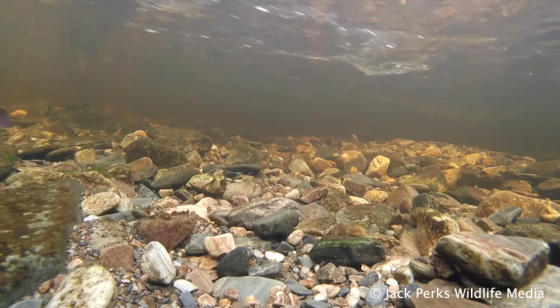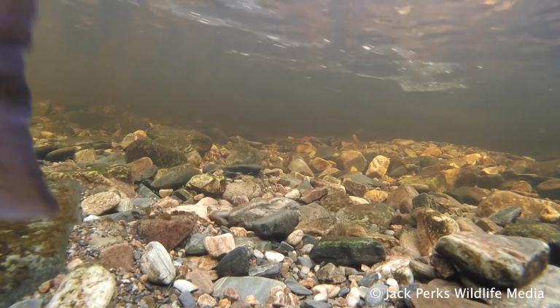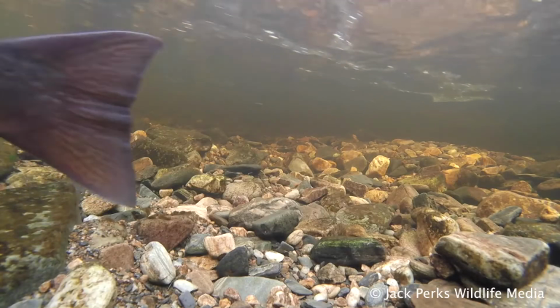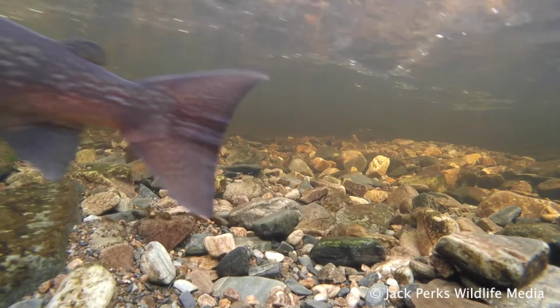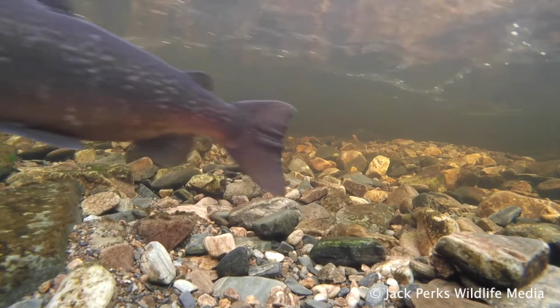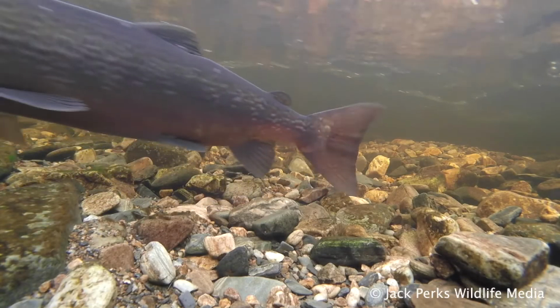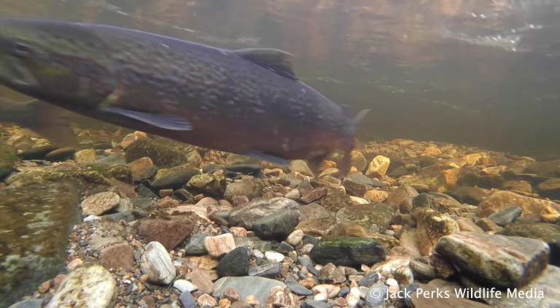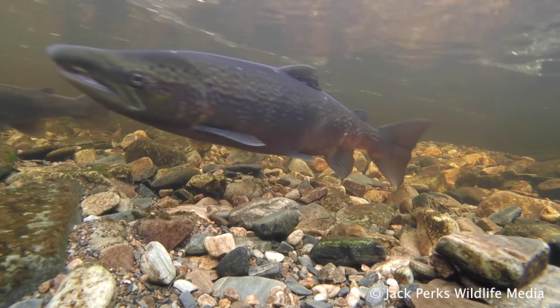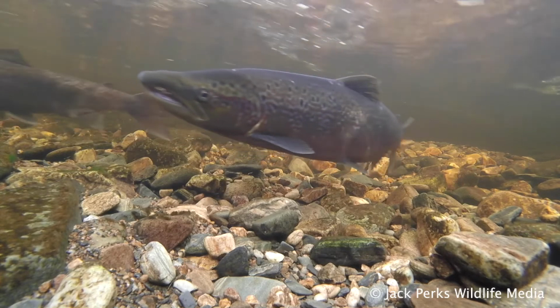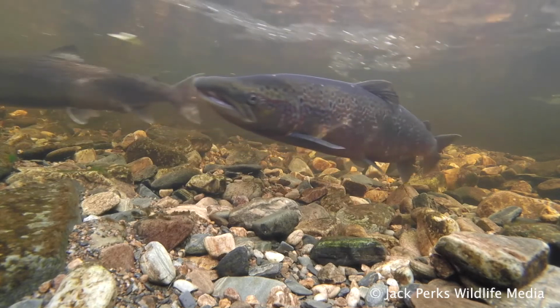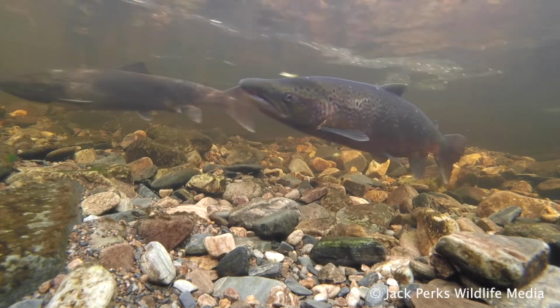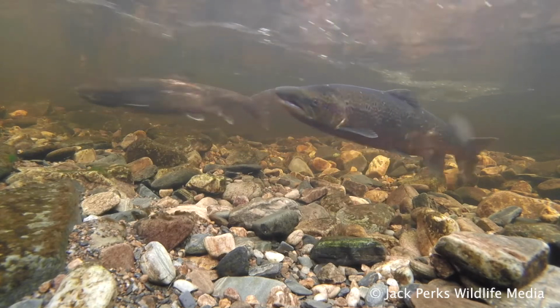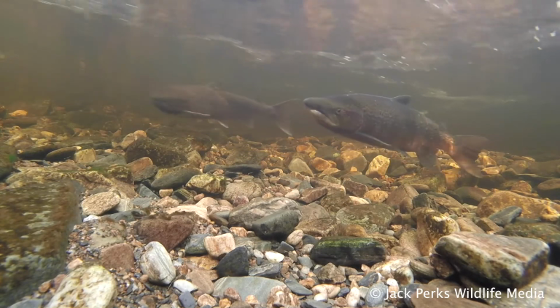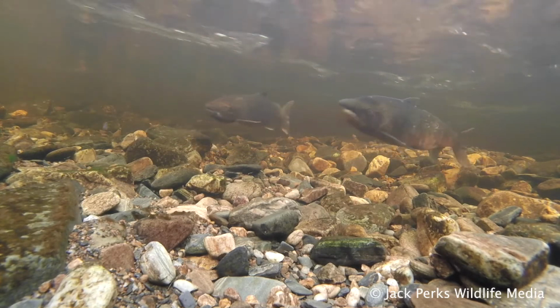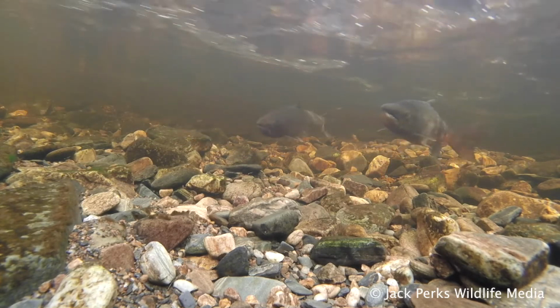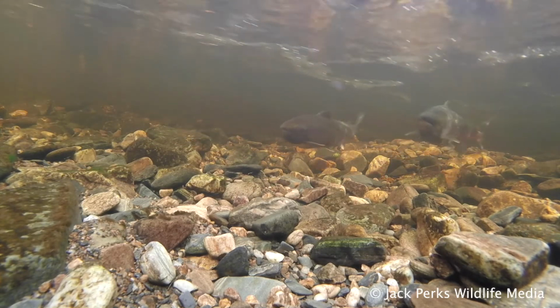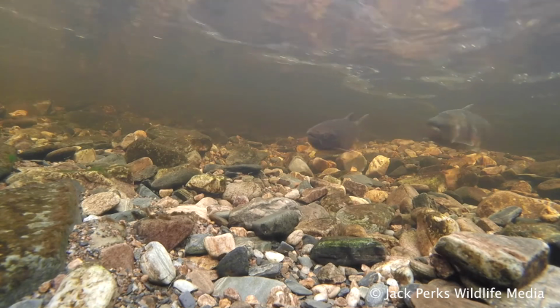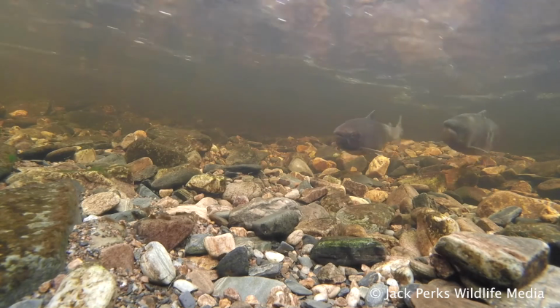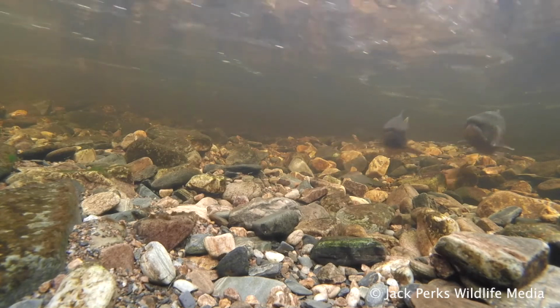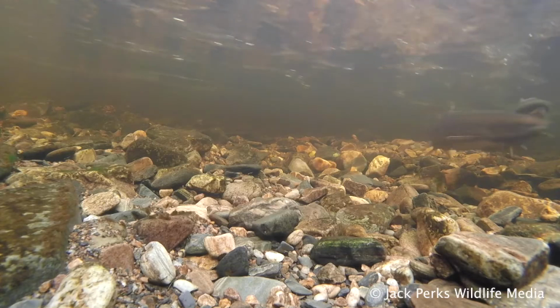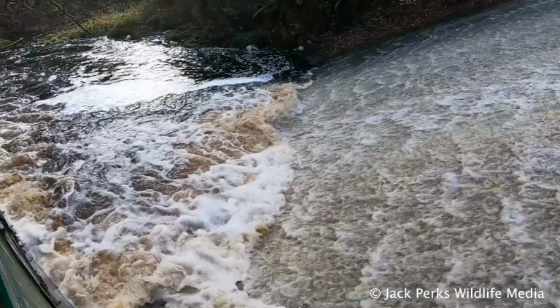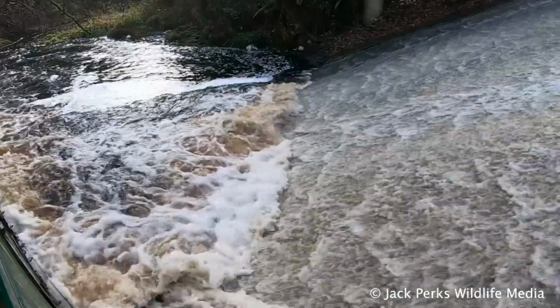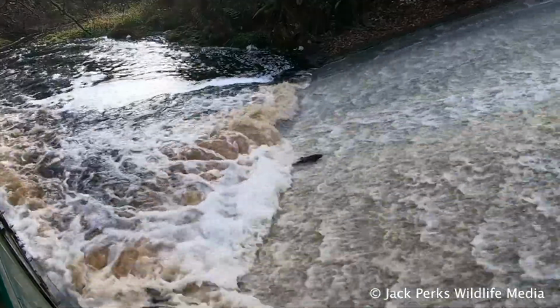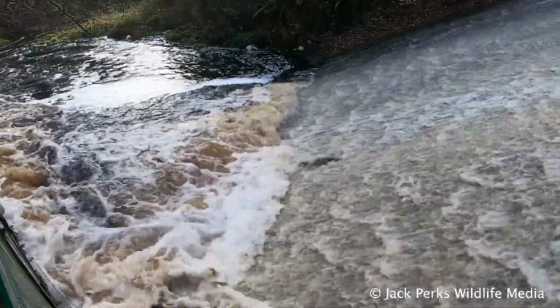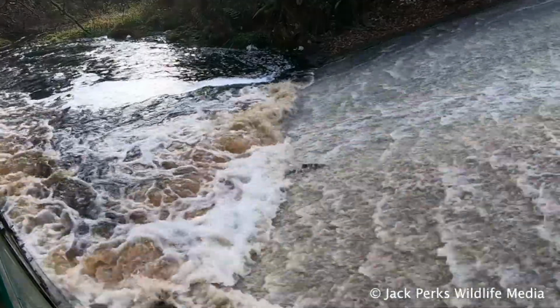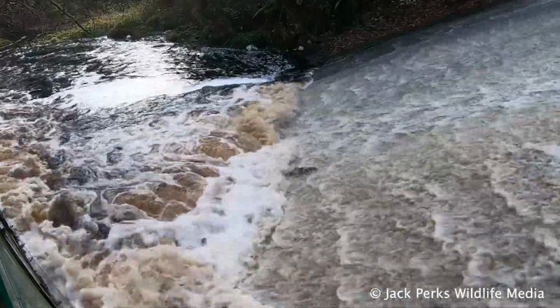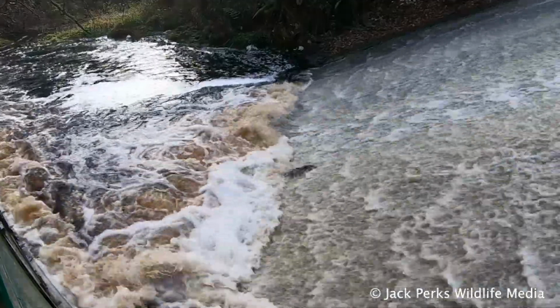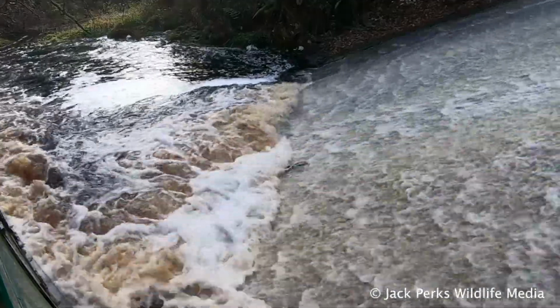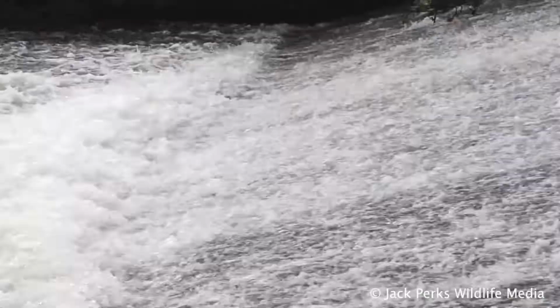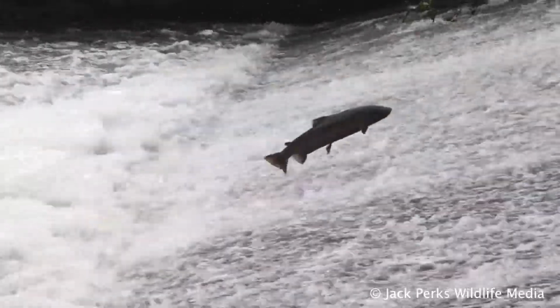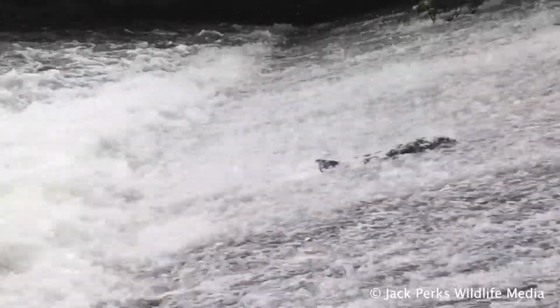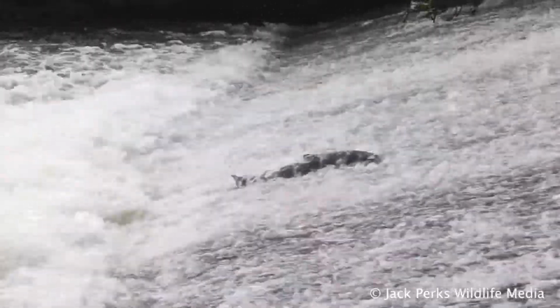Unlike Pacific salmon, Atlantic salmon can repeat spawn — mostly females — which will return to sea after spawning. The scientific name, Salmo salar, means 'the leaper', referring to its incredible habit of leaping over obstacles.